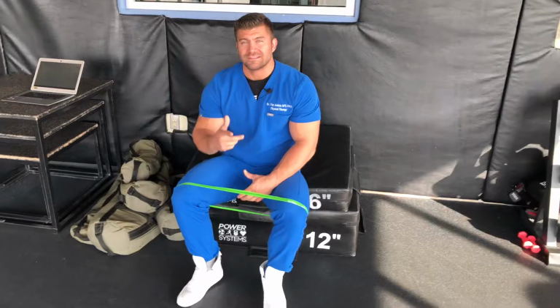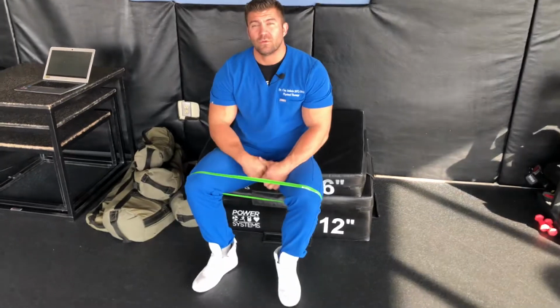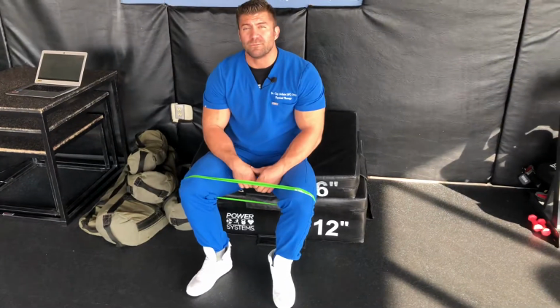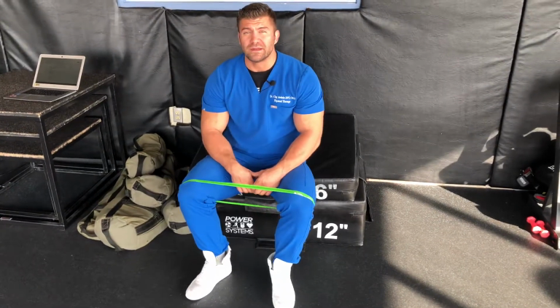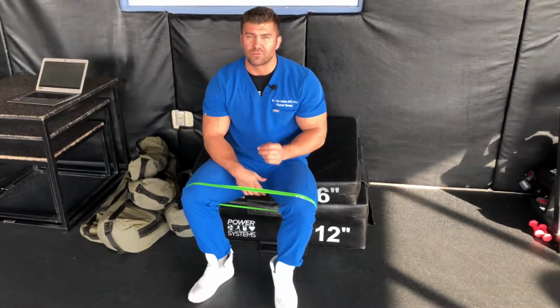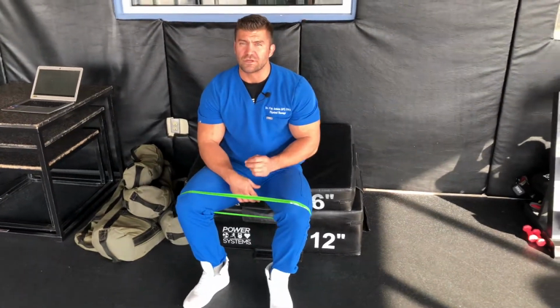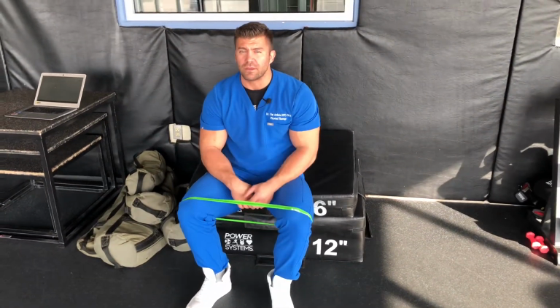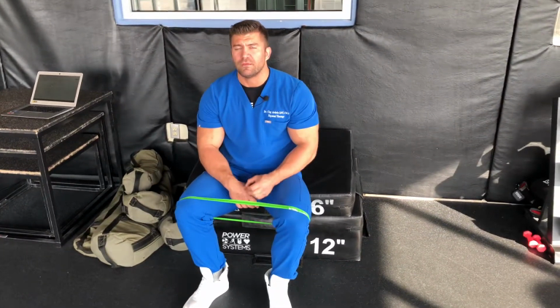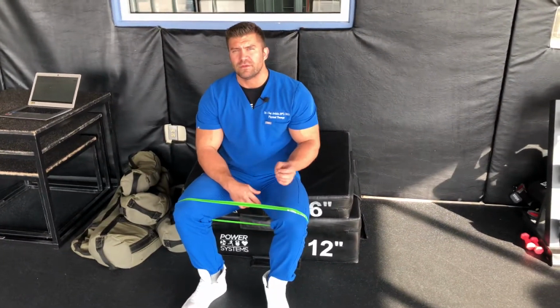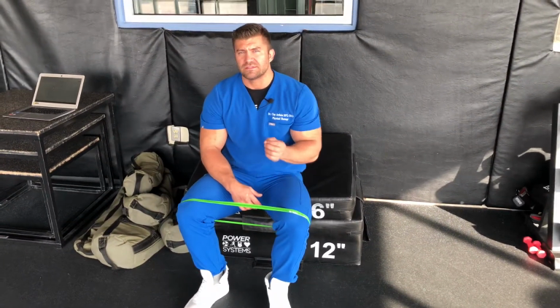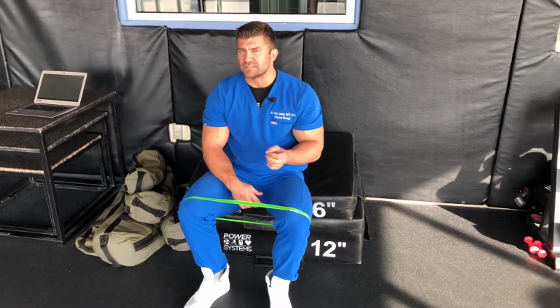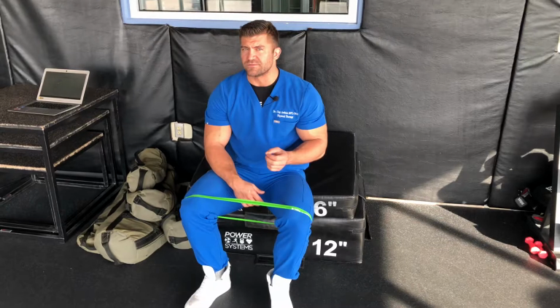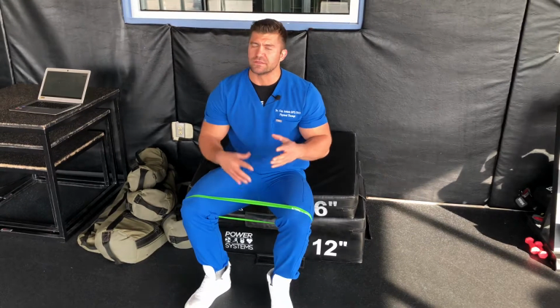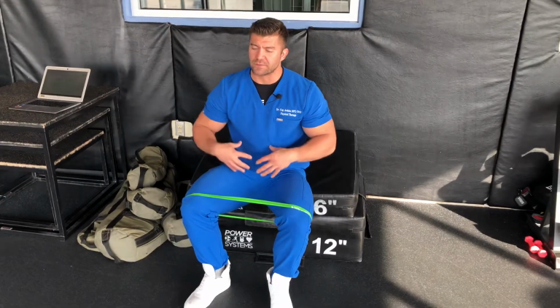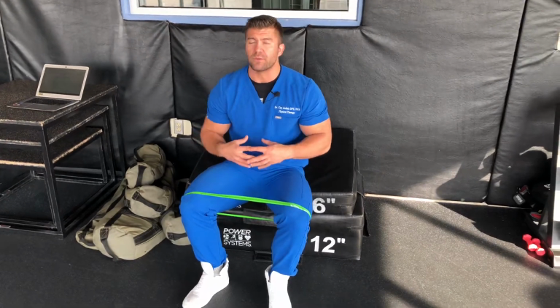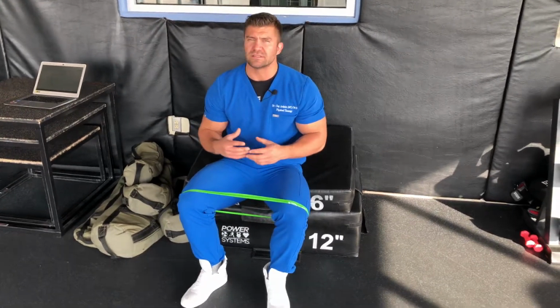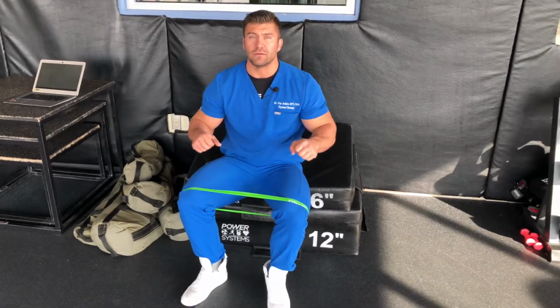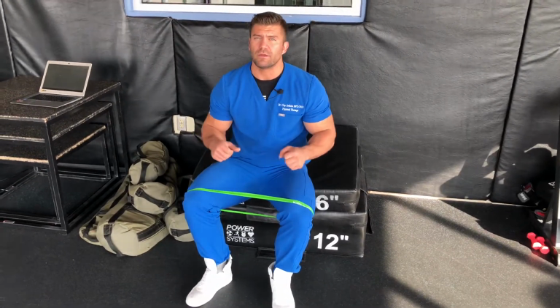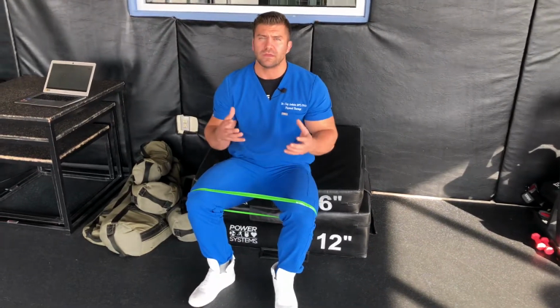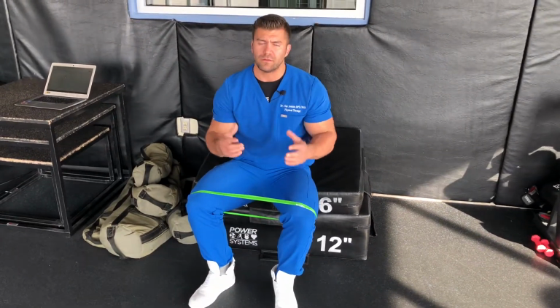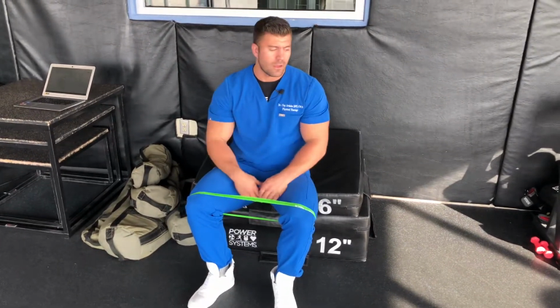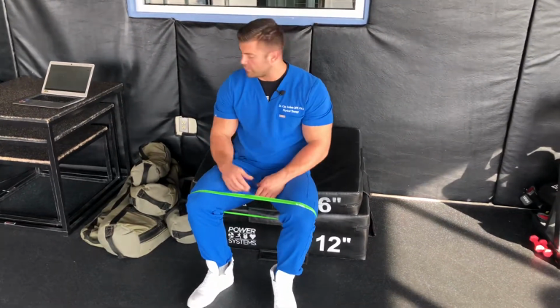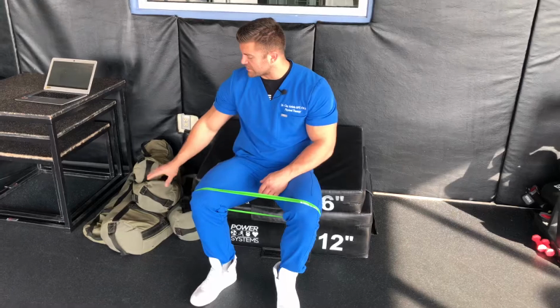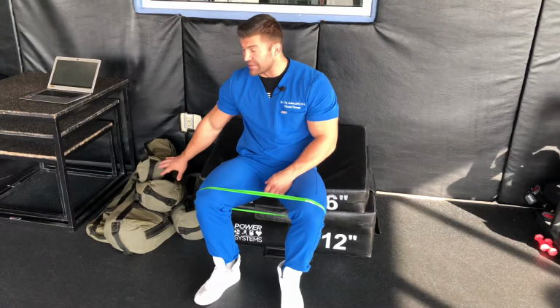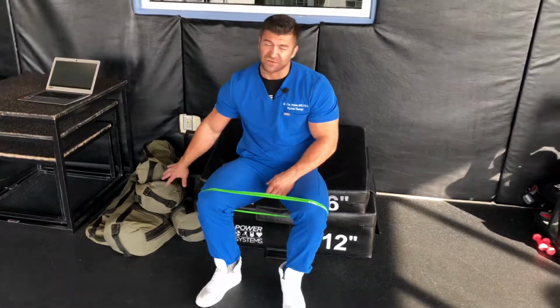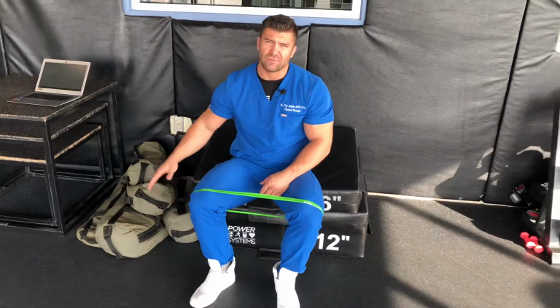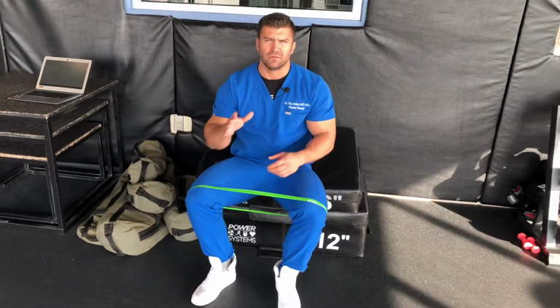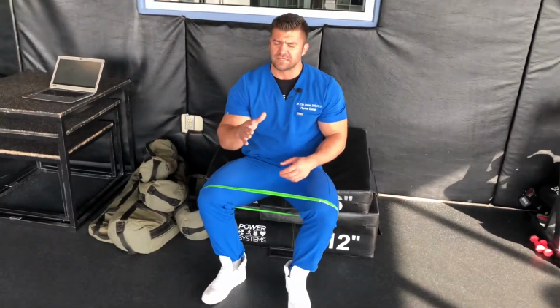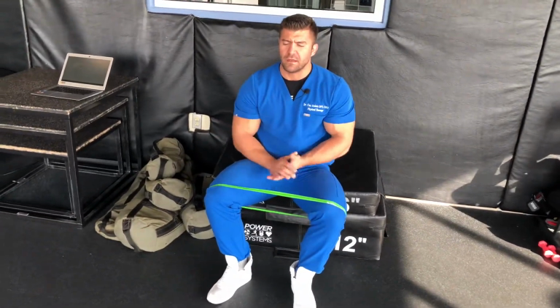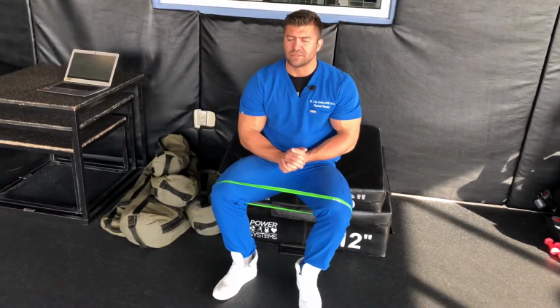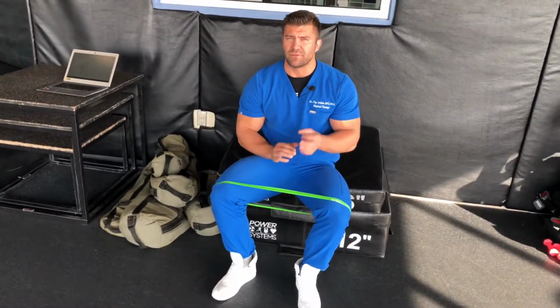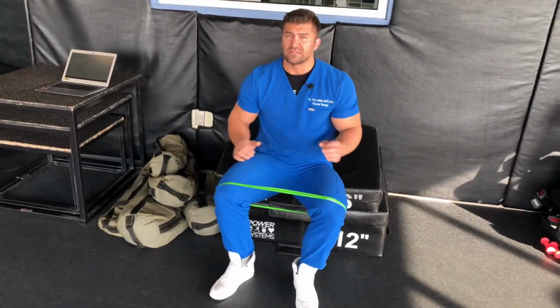Okay team, we're going to do some banded hip thrusters here. Feel free to add some resistance as far as putting something on your pelvis like a barbell, a kettlebell. We also have some sandbags here at this gym. Not a necessity — sometimes the body weight is enough.